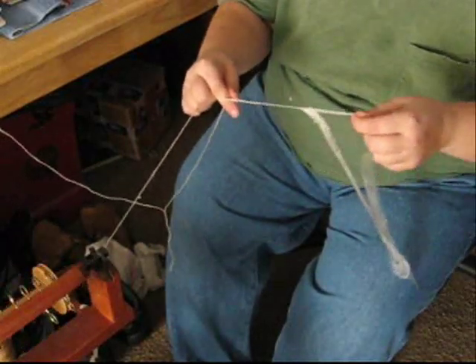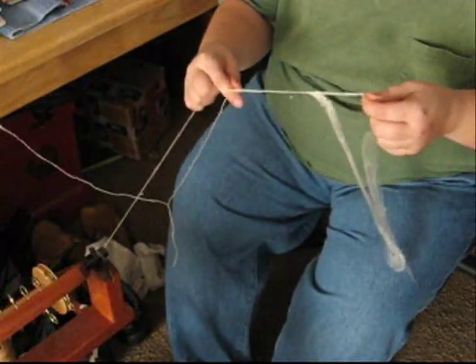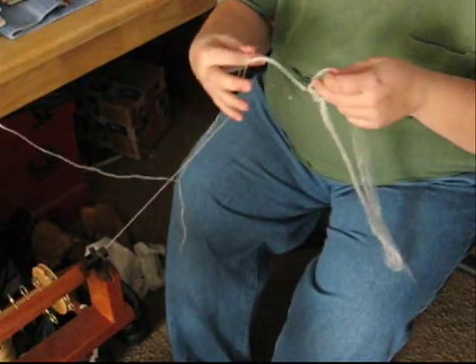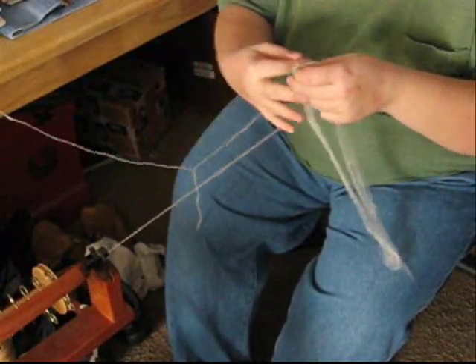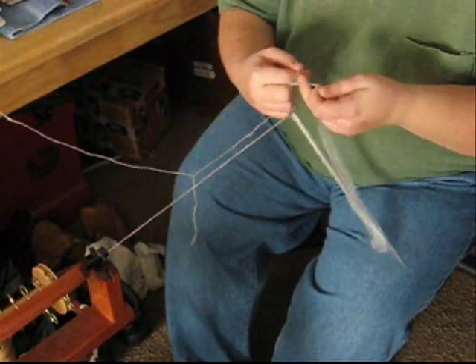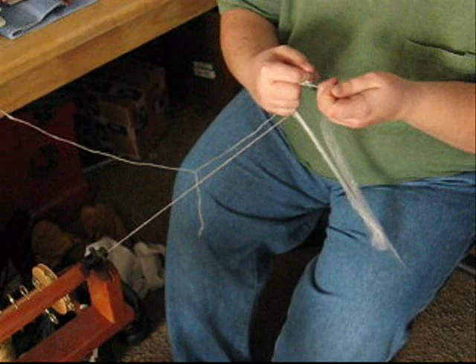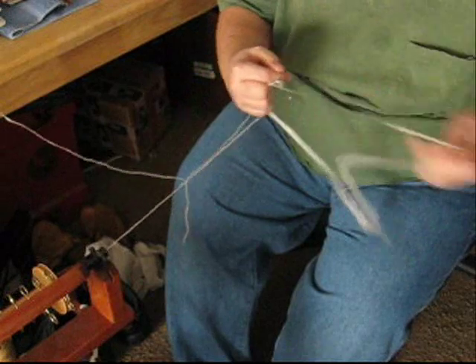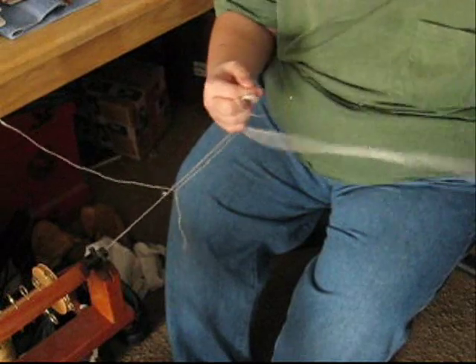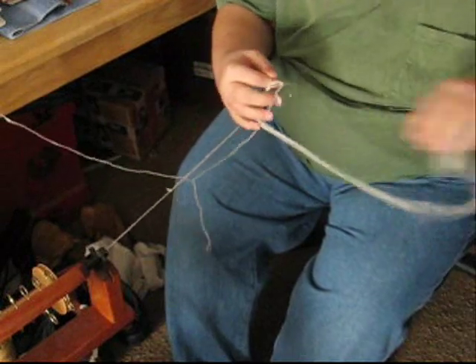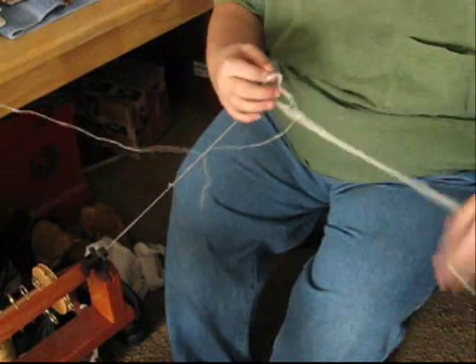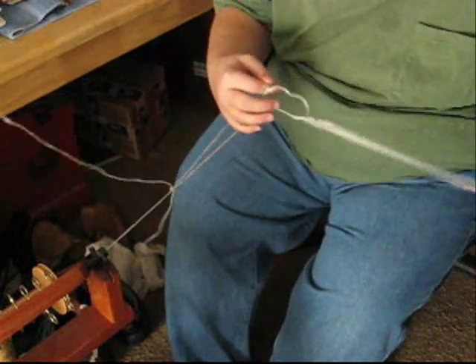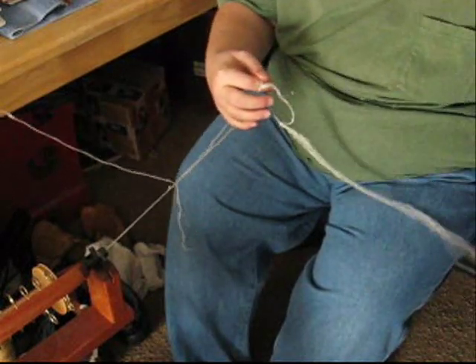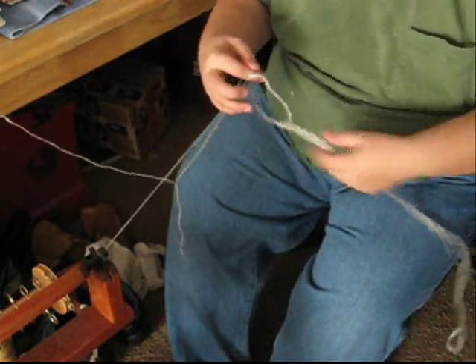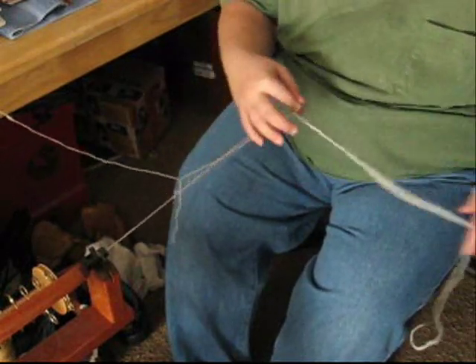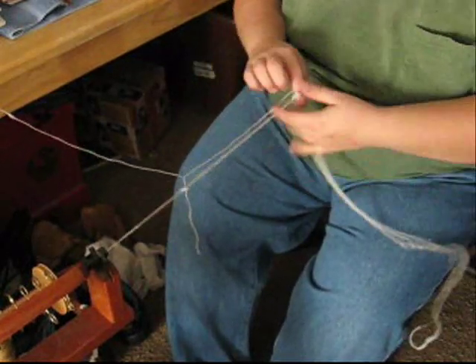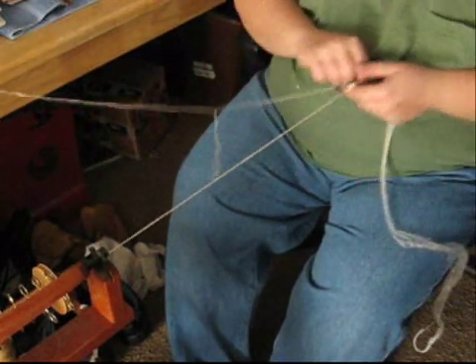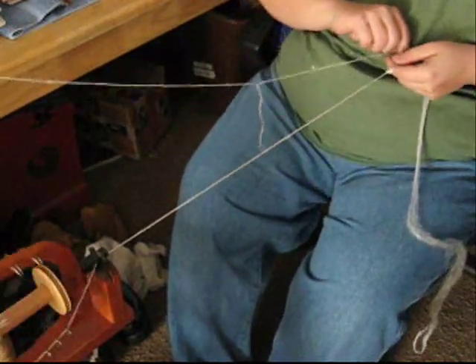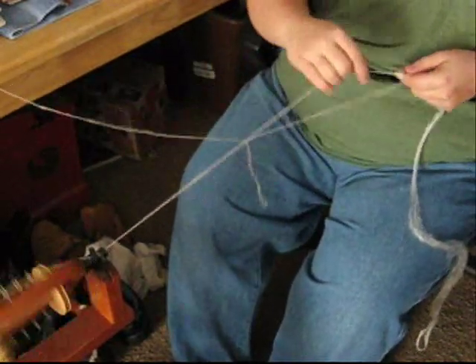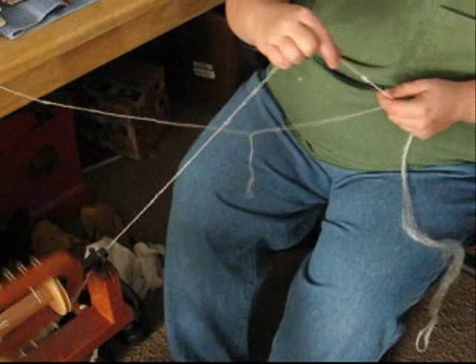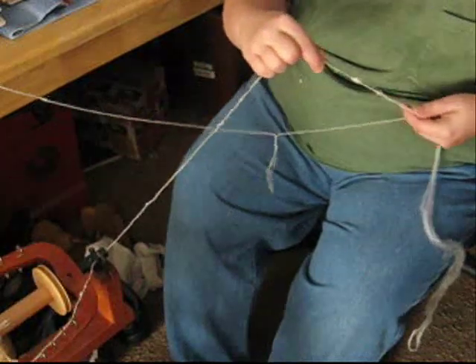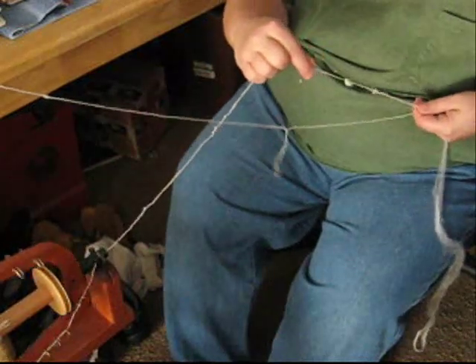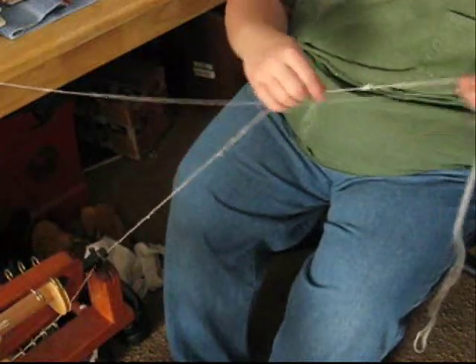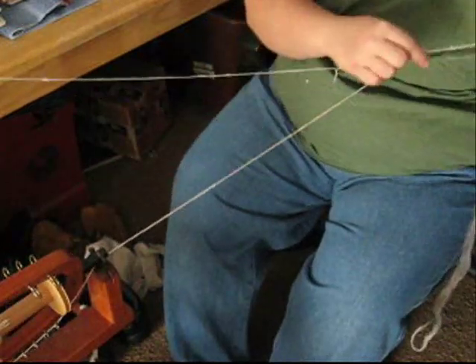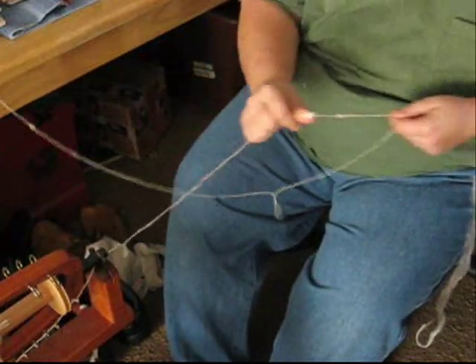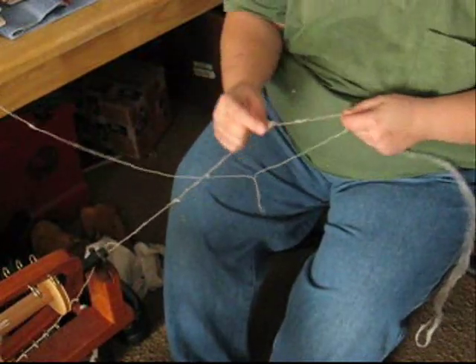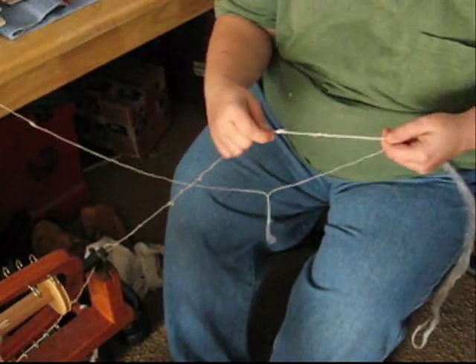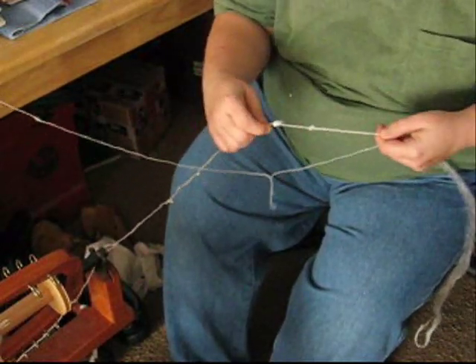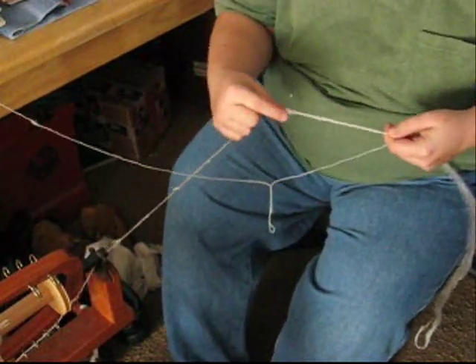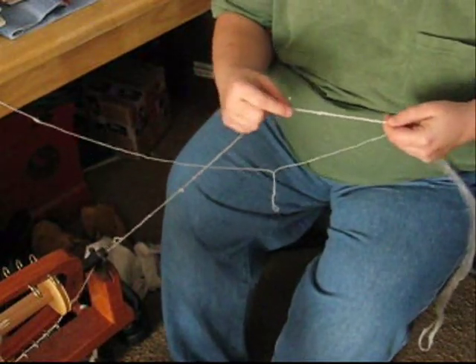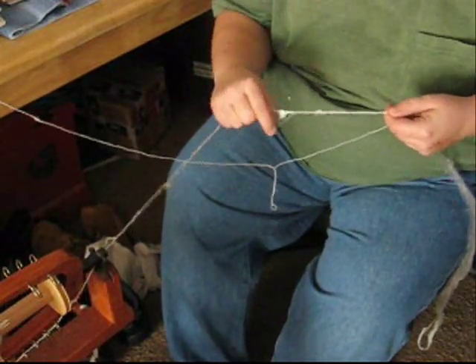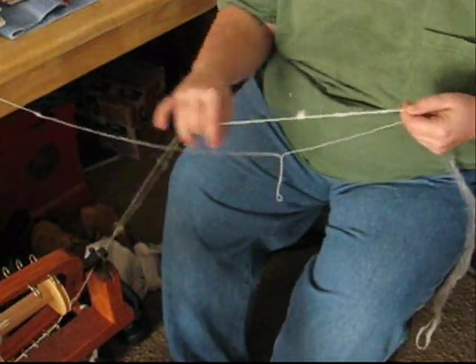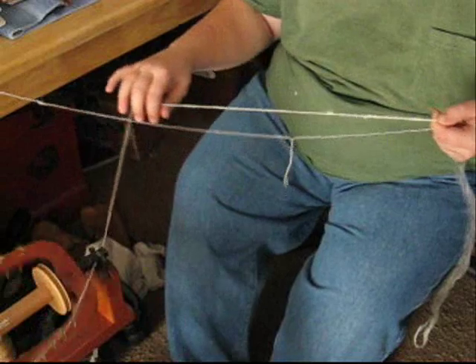Sometimes it gets tangled — no biggie, just pull it. Don't panic when you're working with the silk. There's a little nub there, so that'll add a little character in it. In the art.